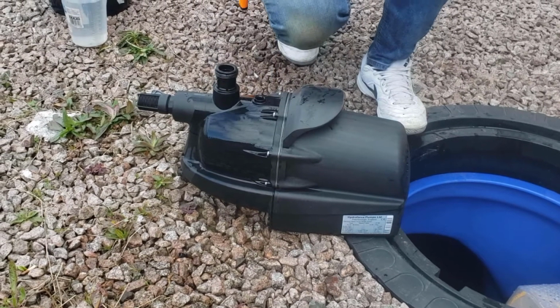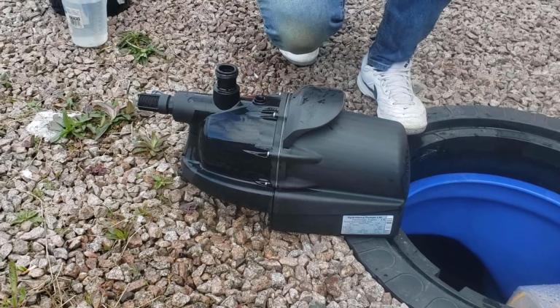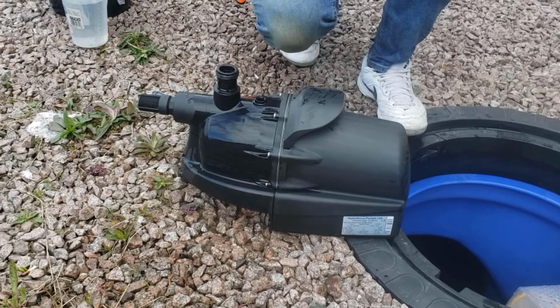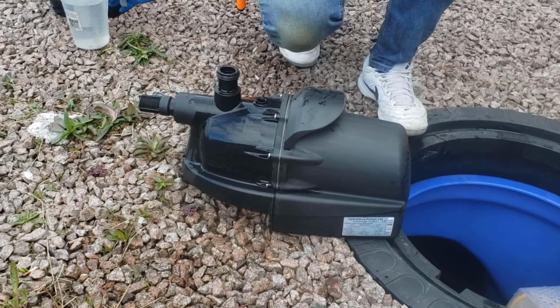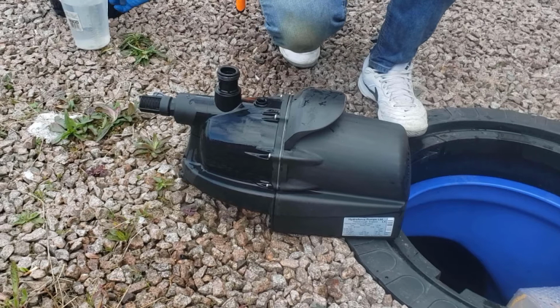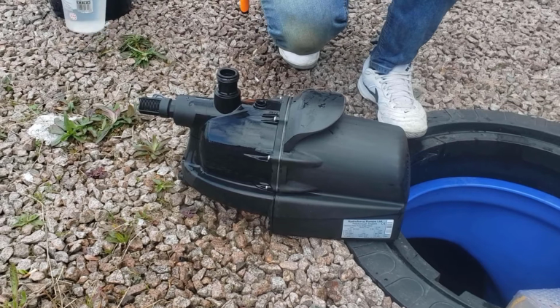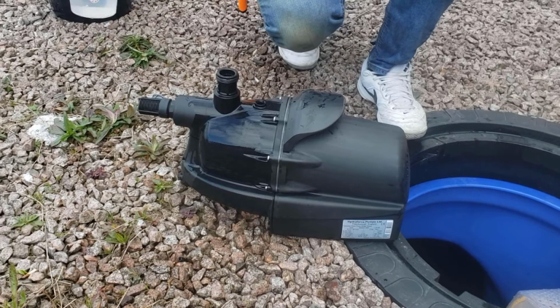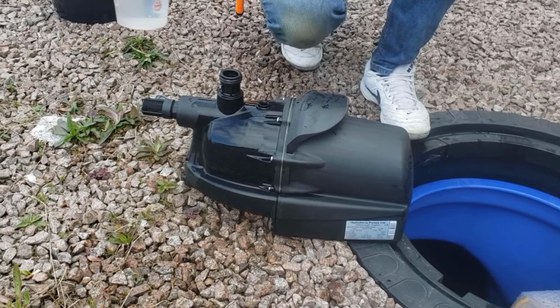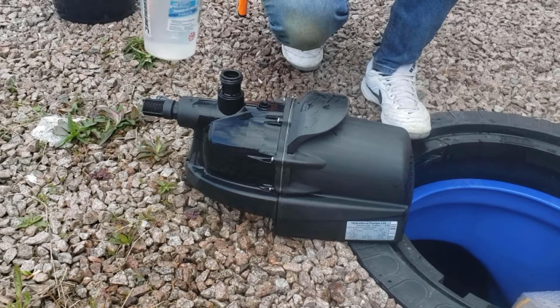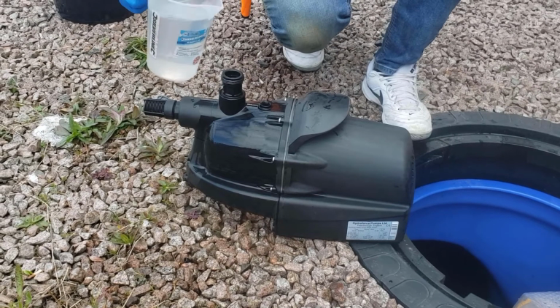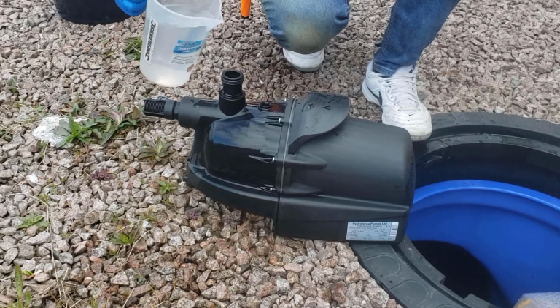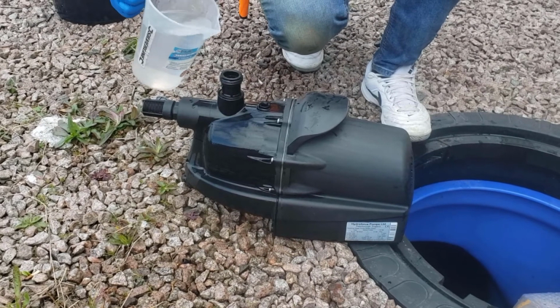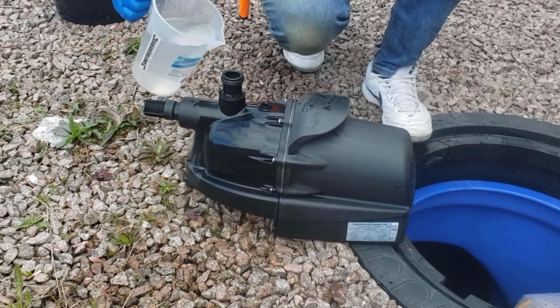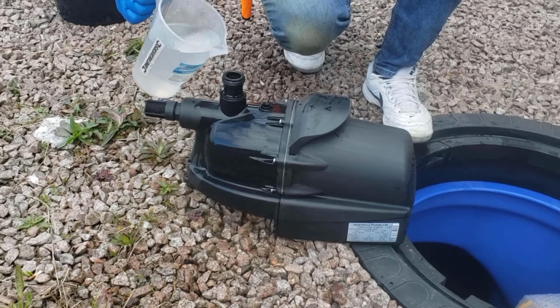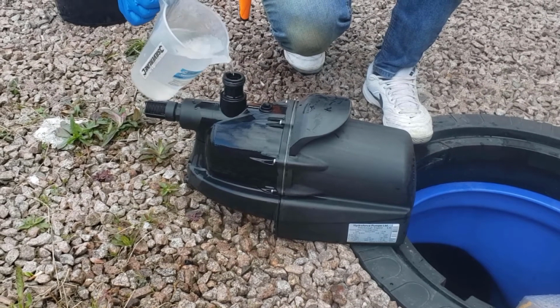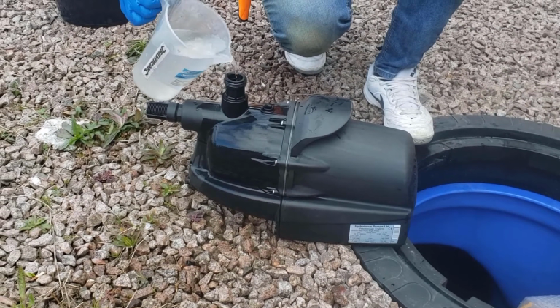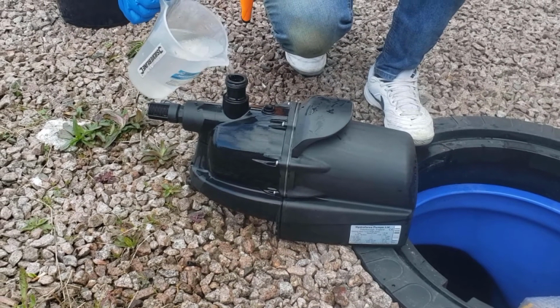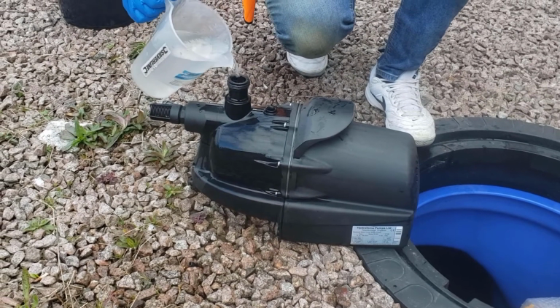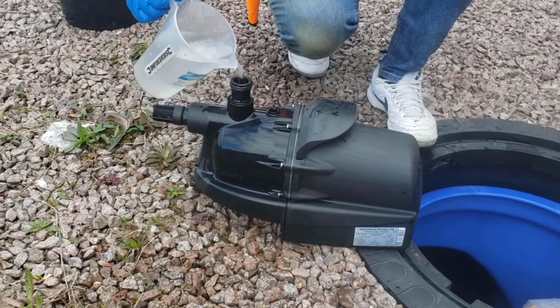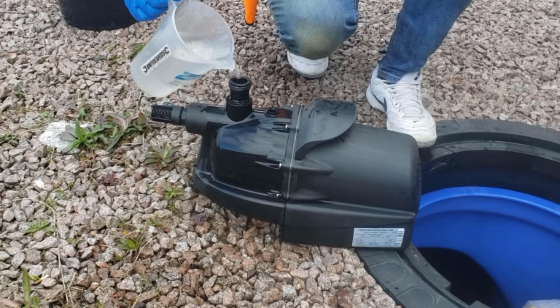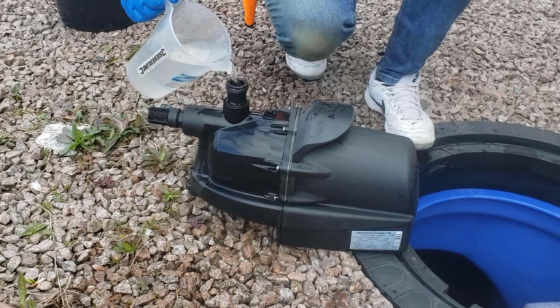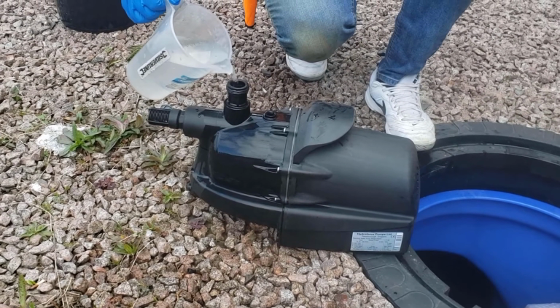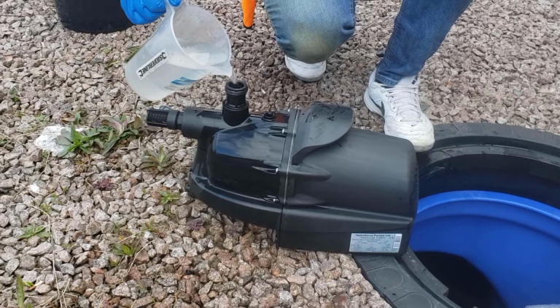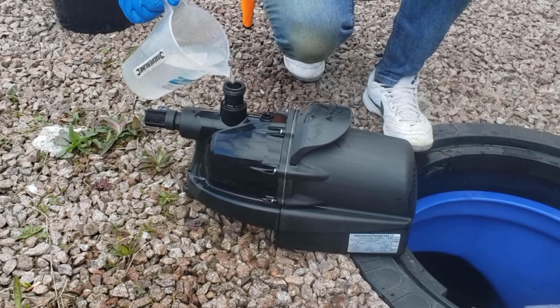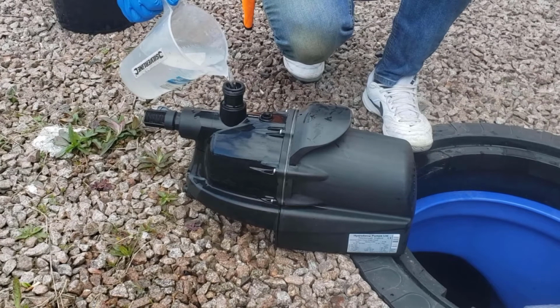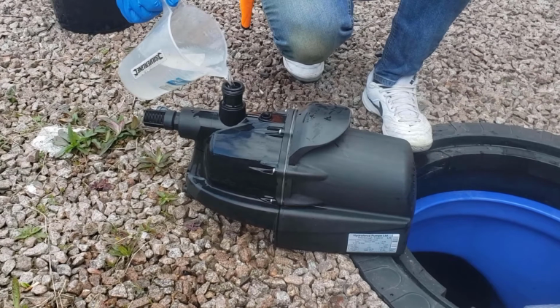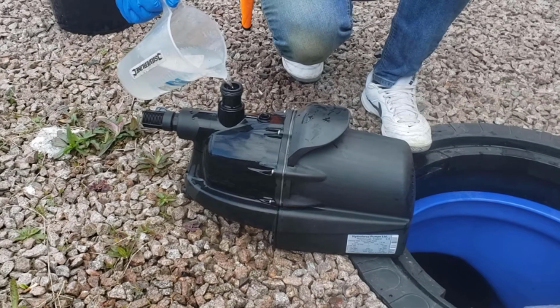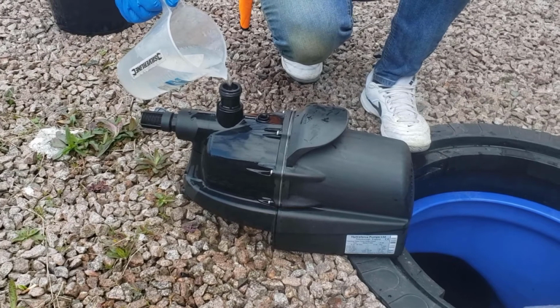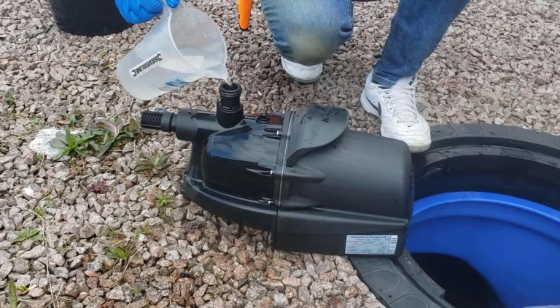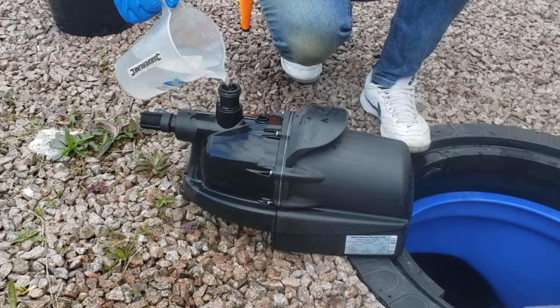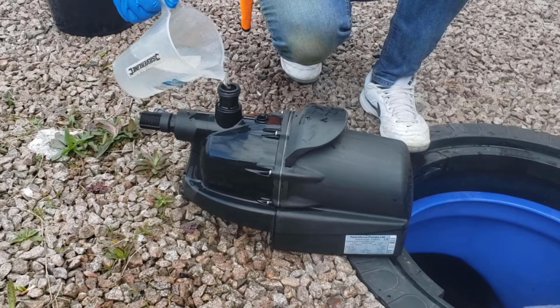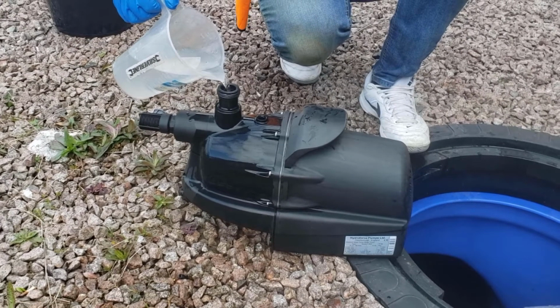Pour water into the outlet until it is completely full and overflows. It may take several litres to fill if this is the first time the pump has been primed.